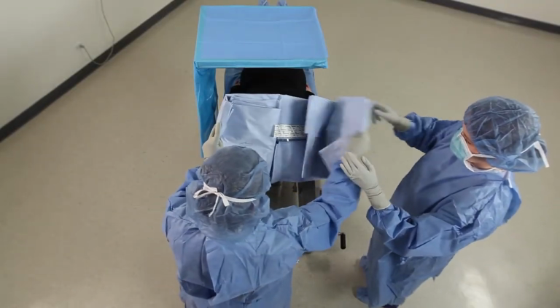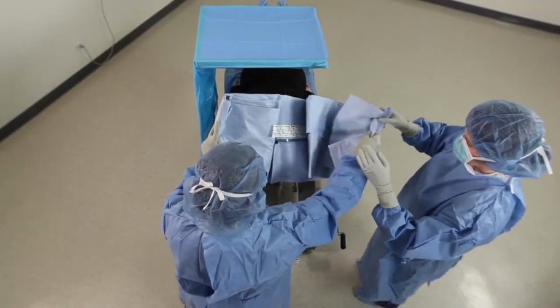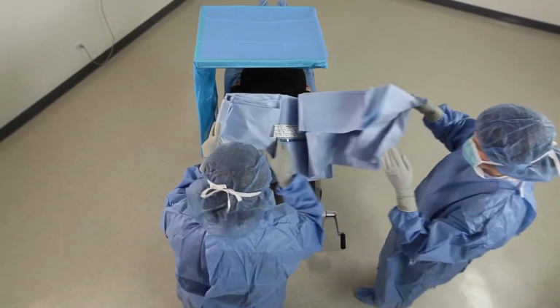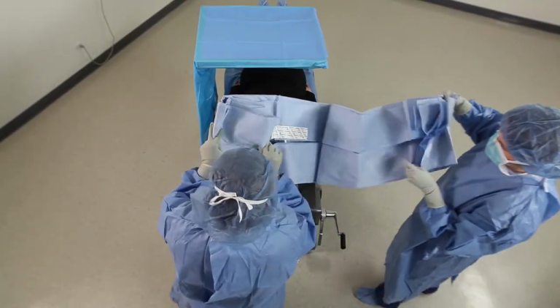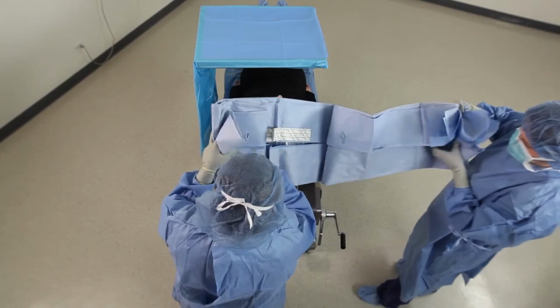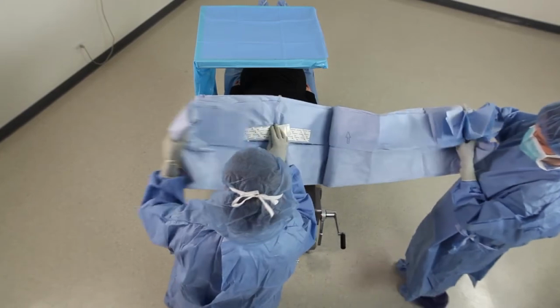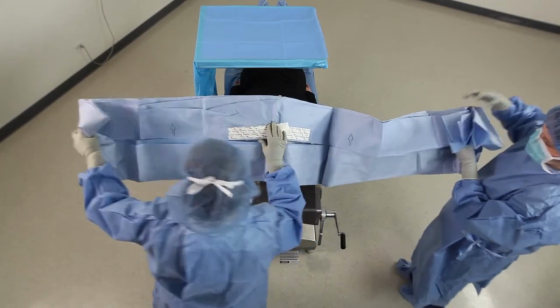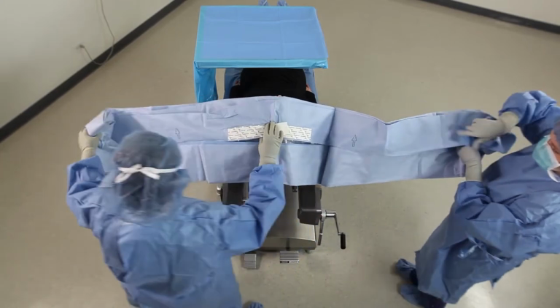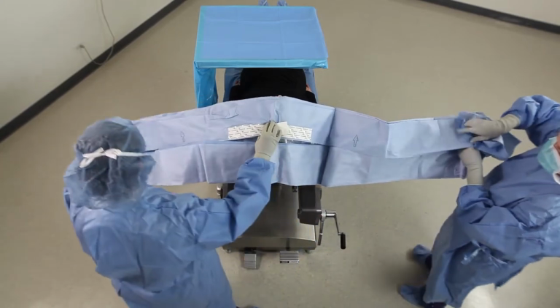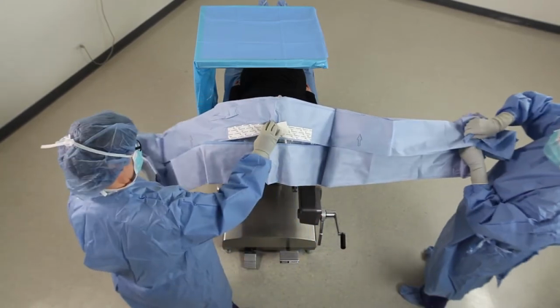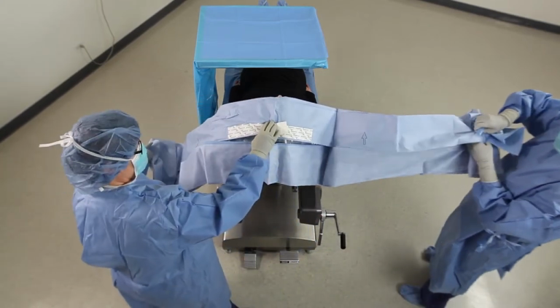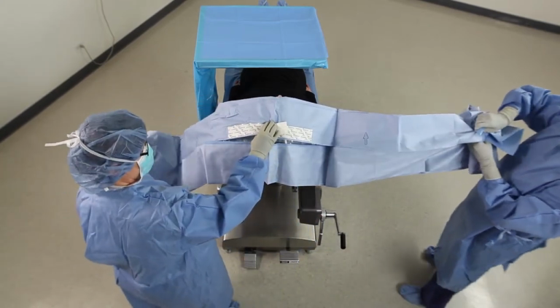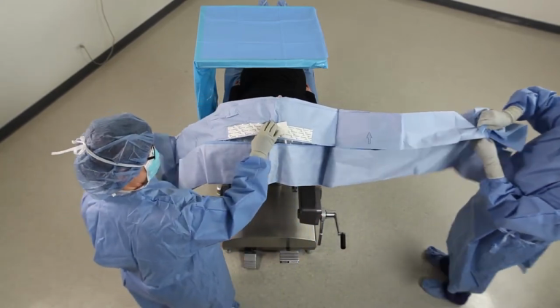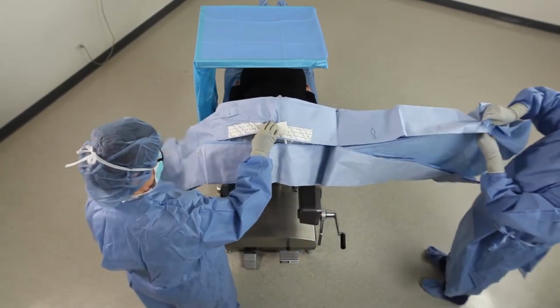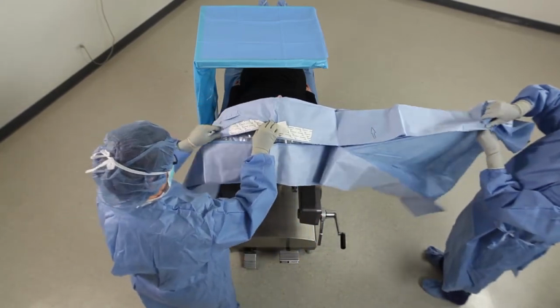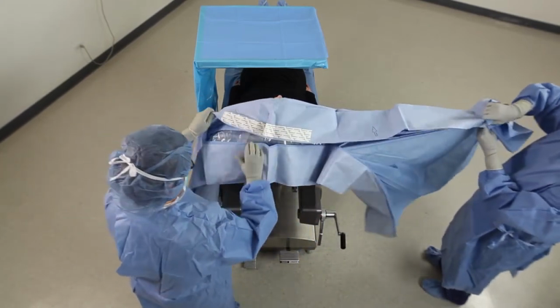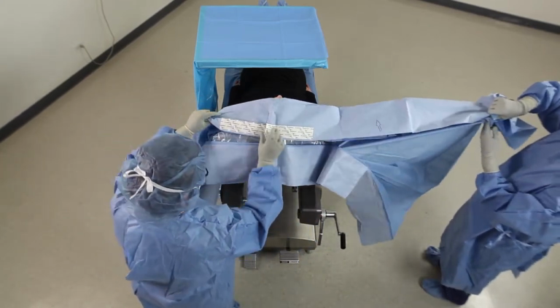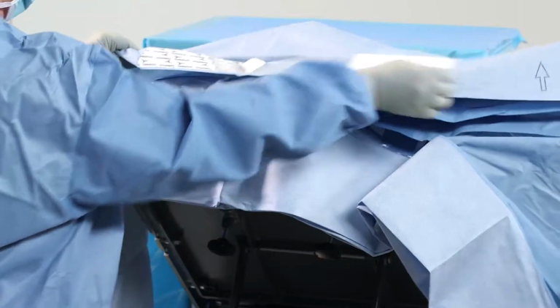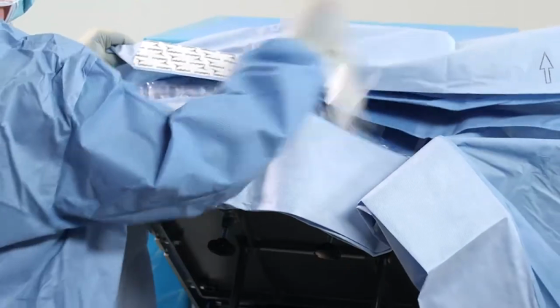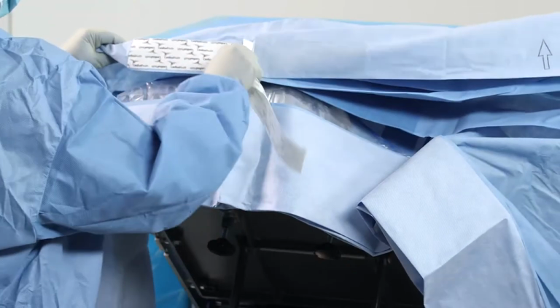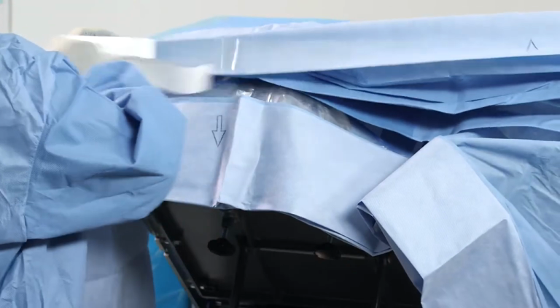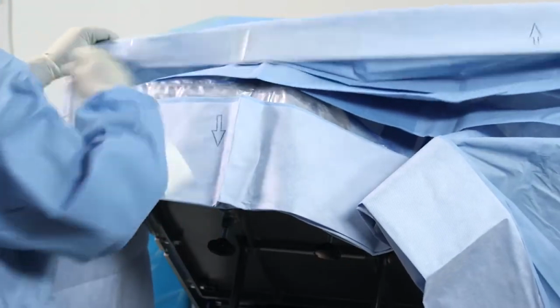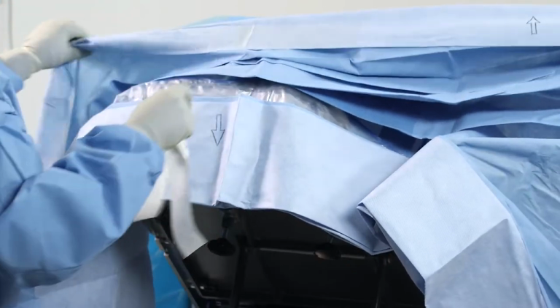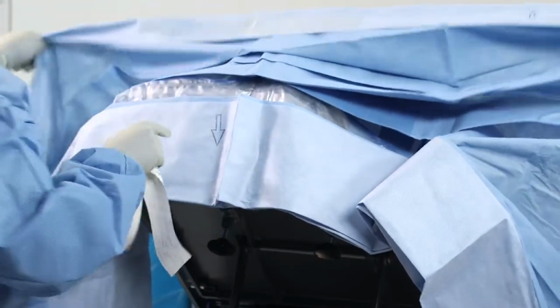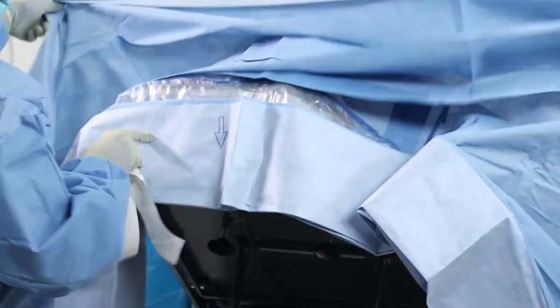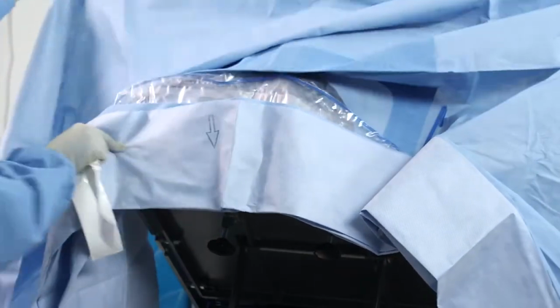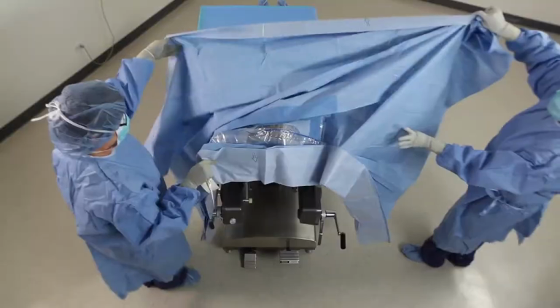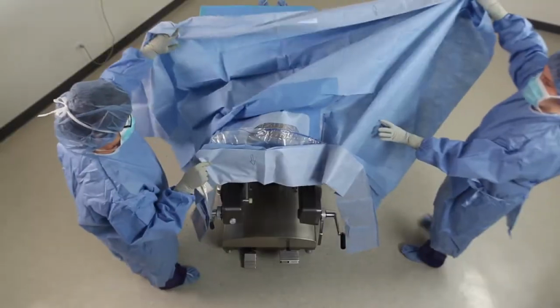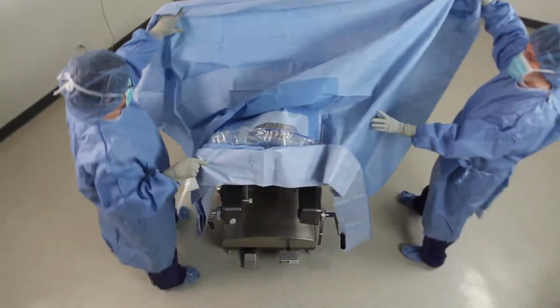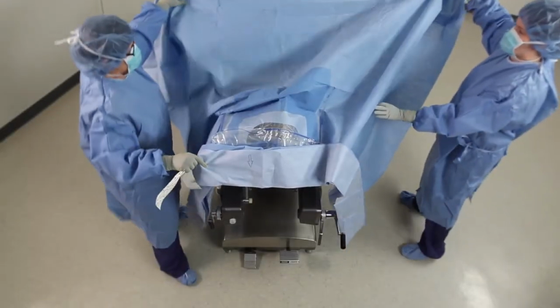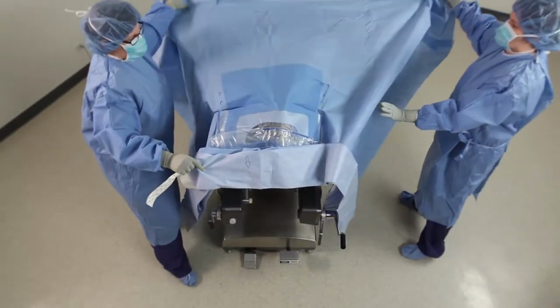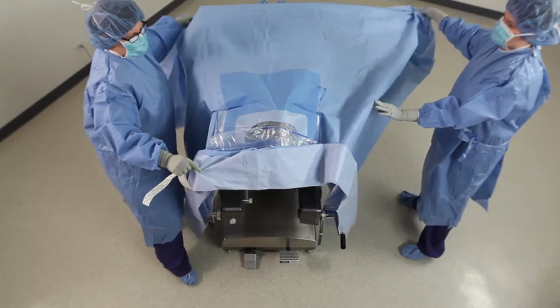Follow the directional arrows and open to the sides. Remove the release liner to expose the adhesive strip. Follow the directional arrows and open the drape.